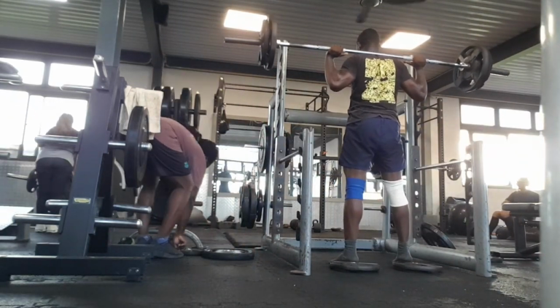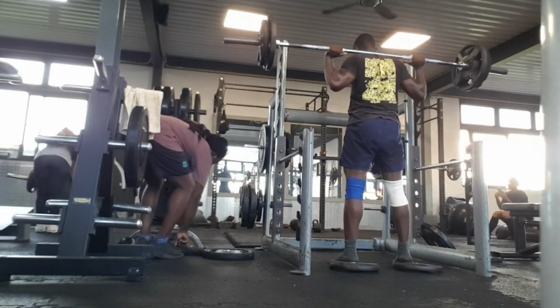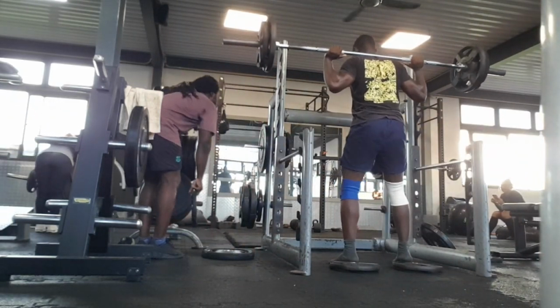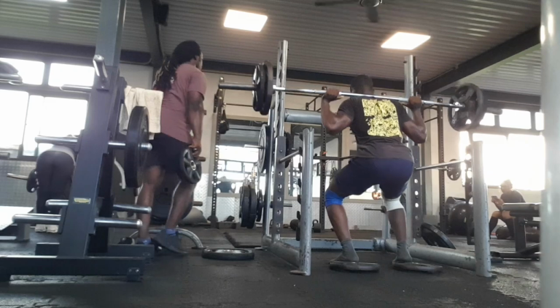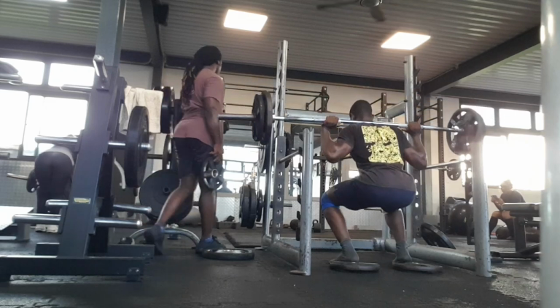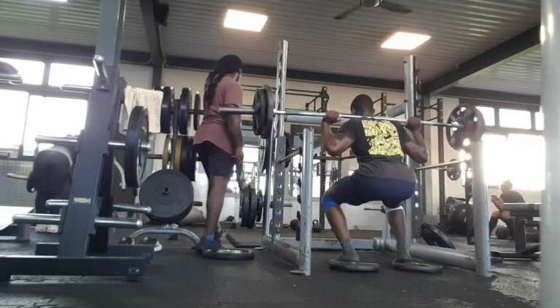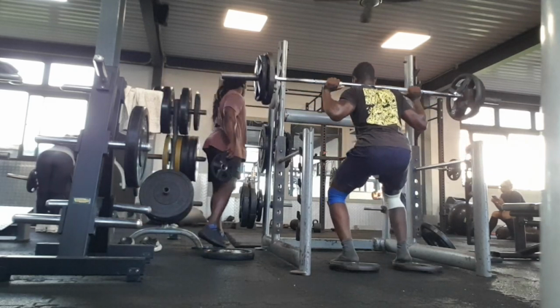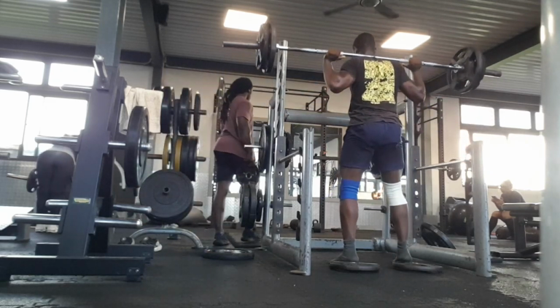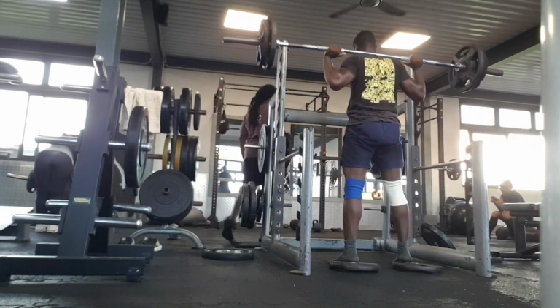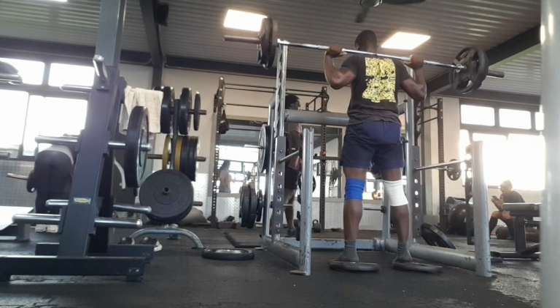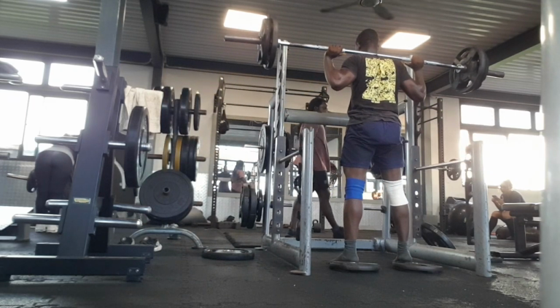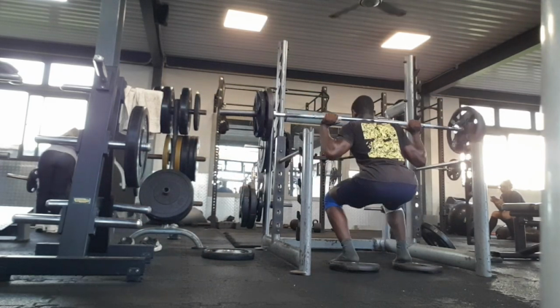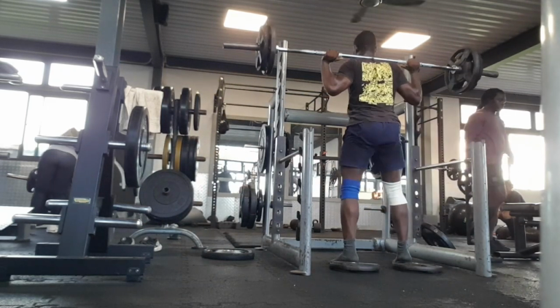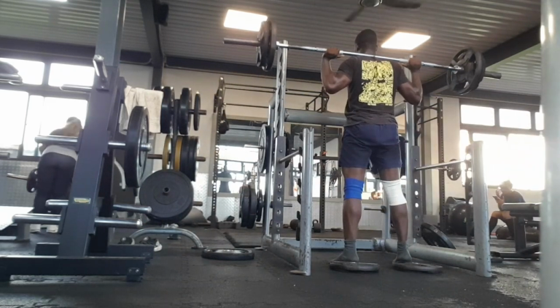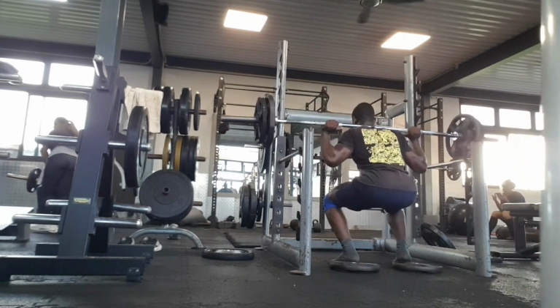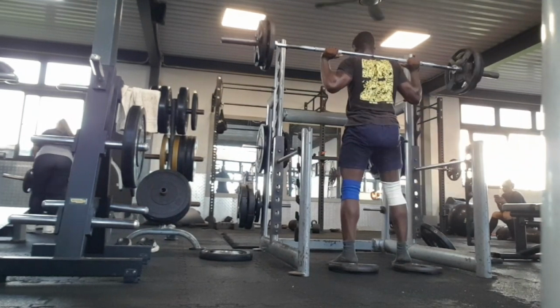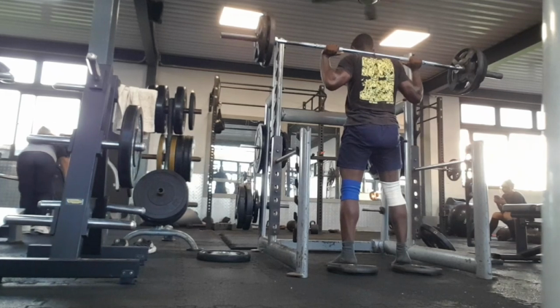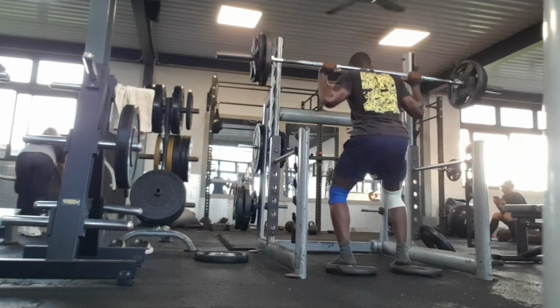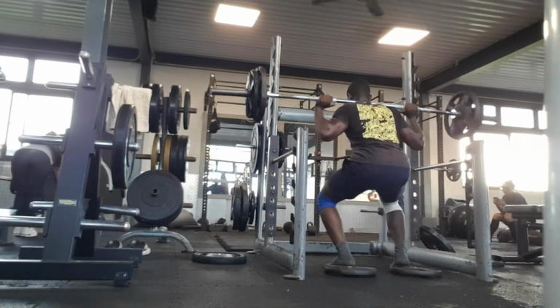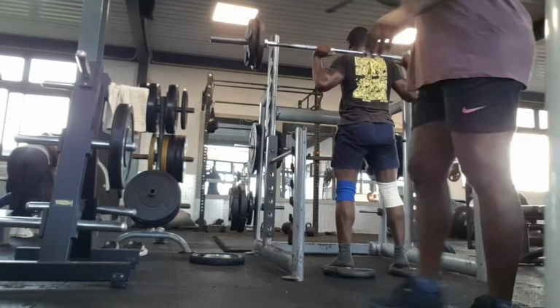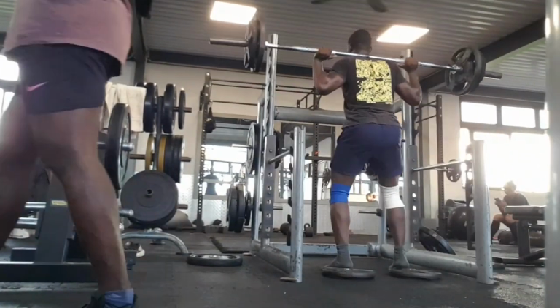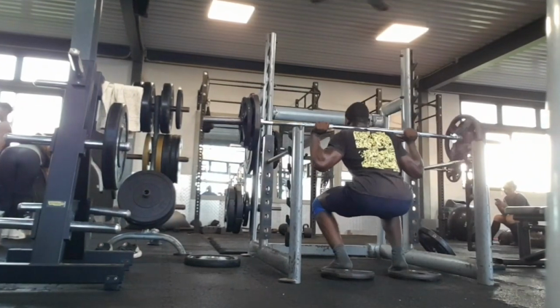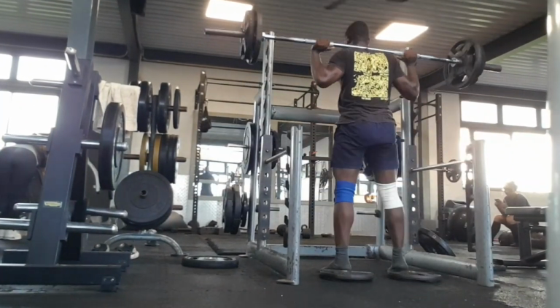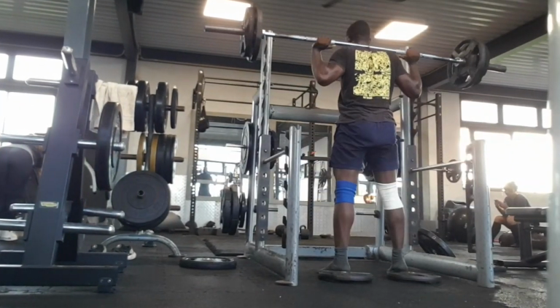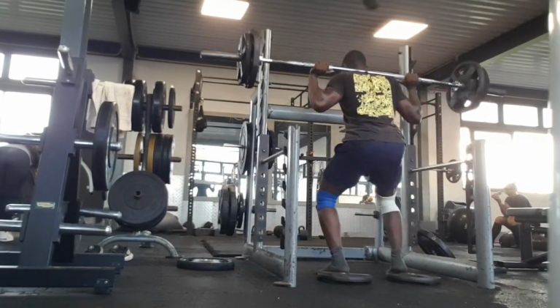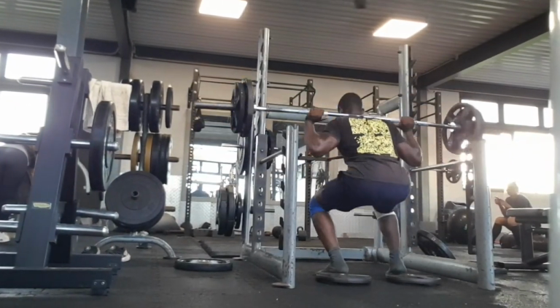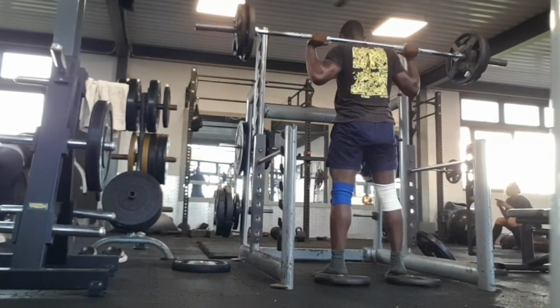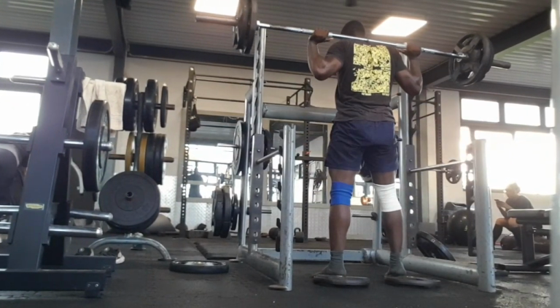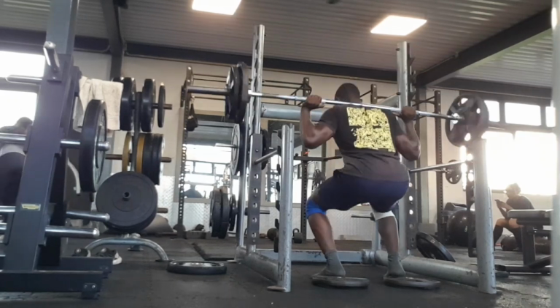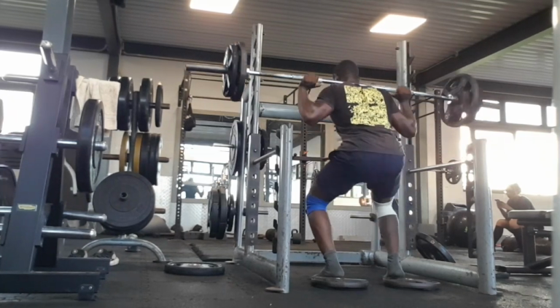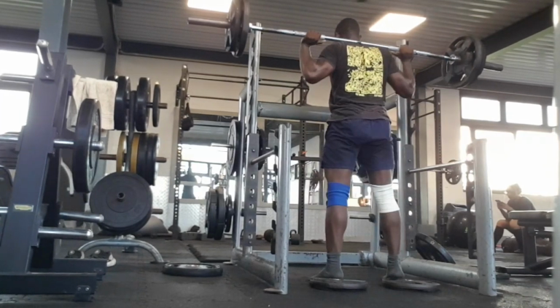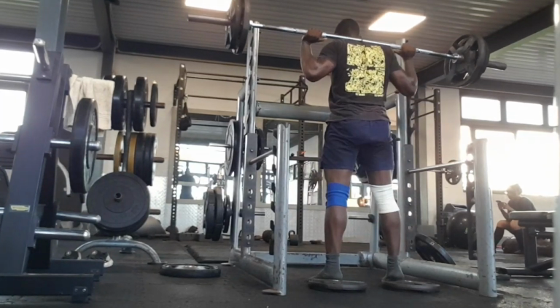With the 60 kg I just take it slowly, take my time, do the right technique, and breathe in and then breathe out on every rep. I do that because it helps improve my oxygen level.